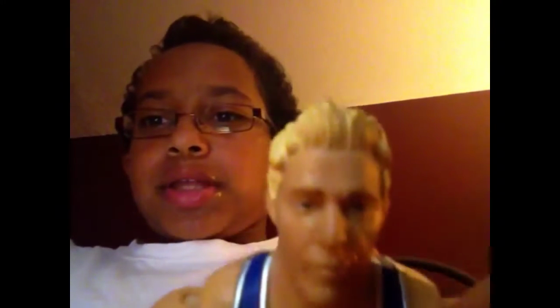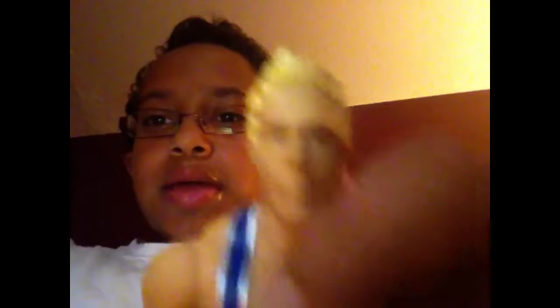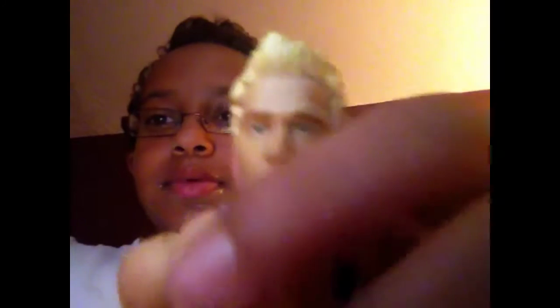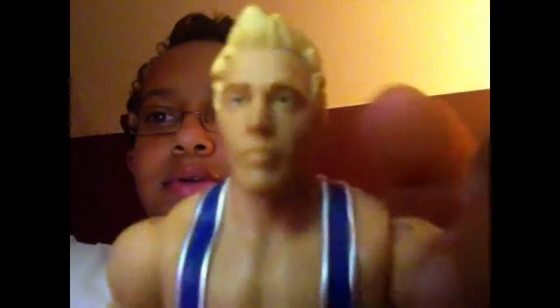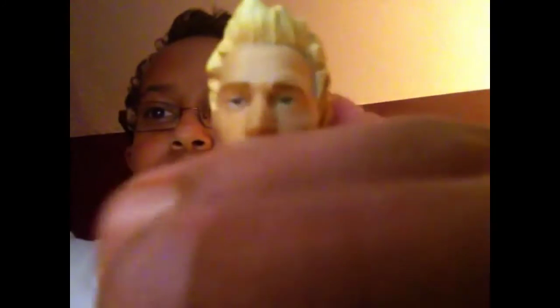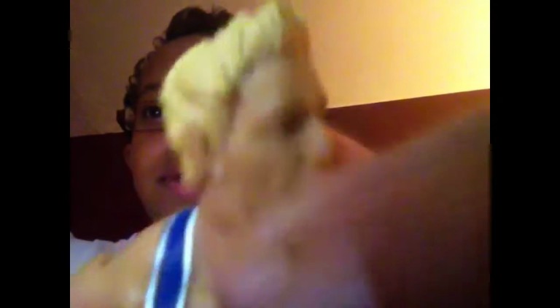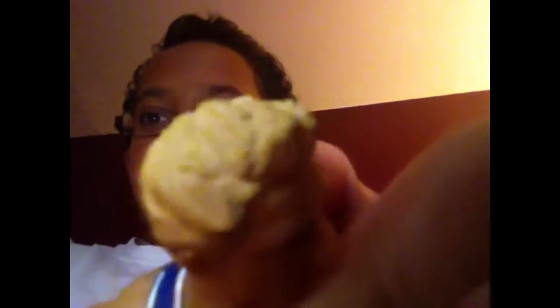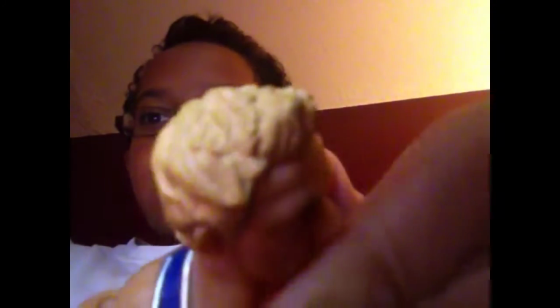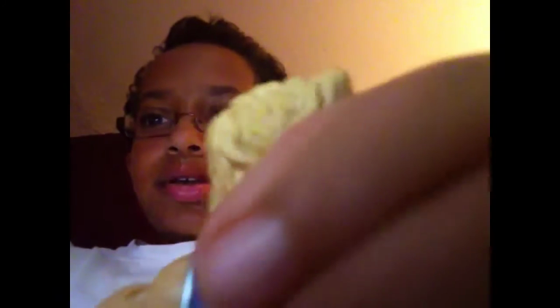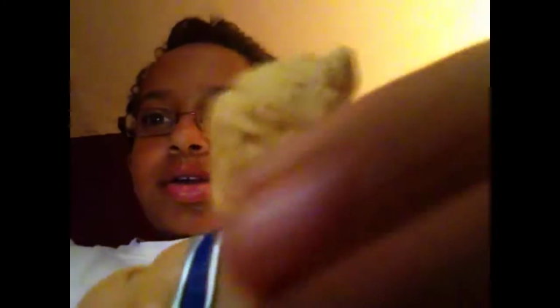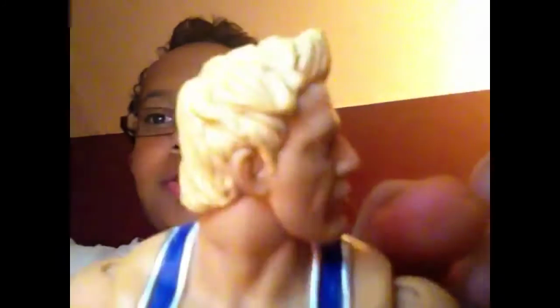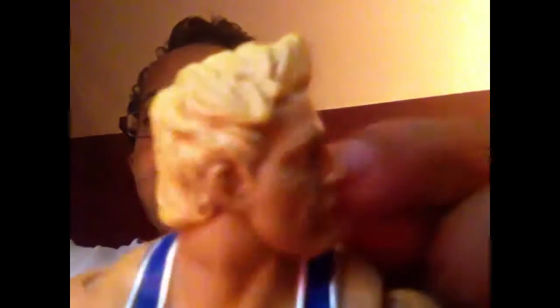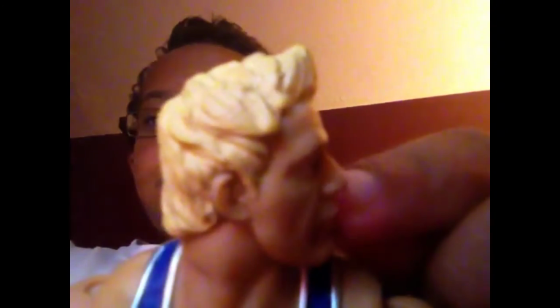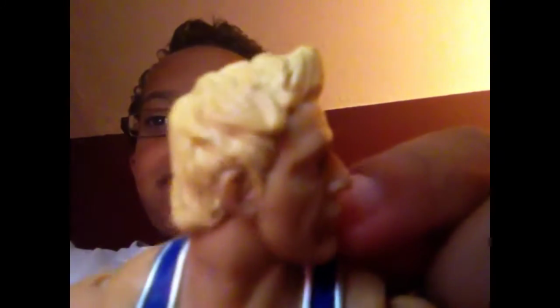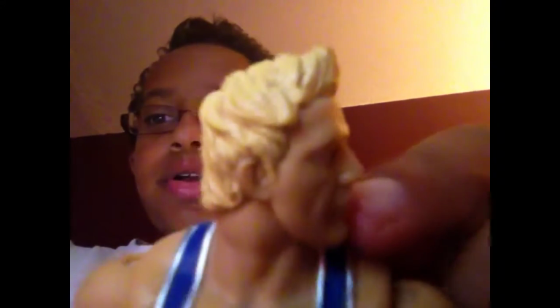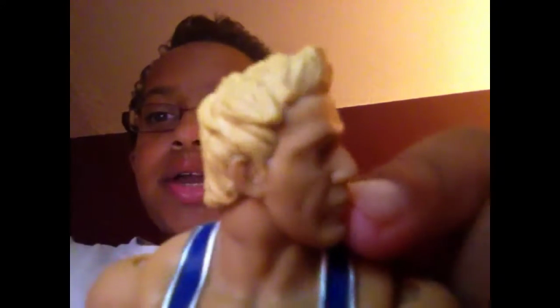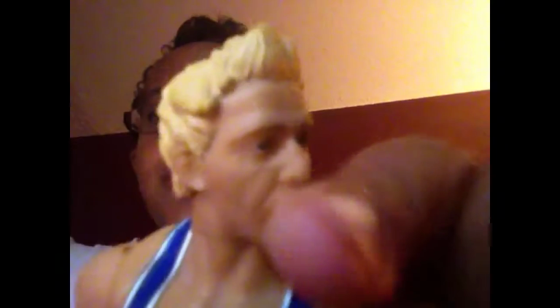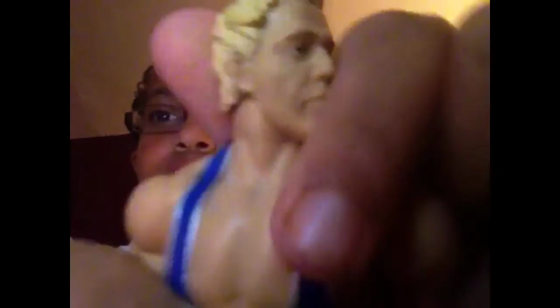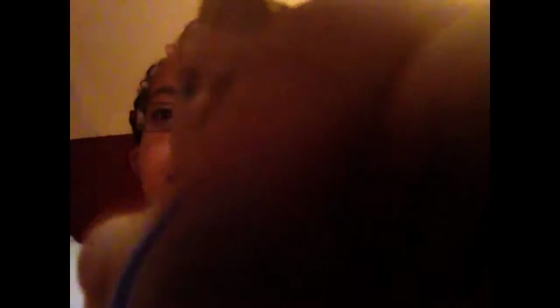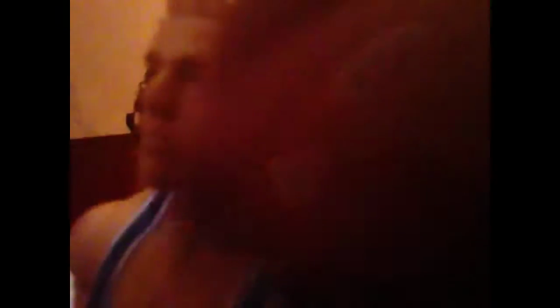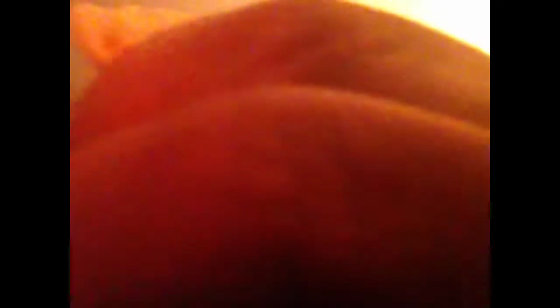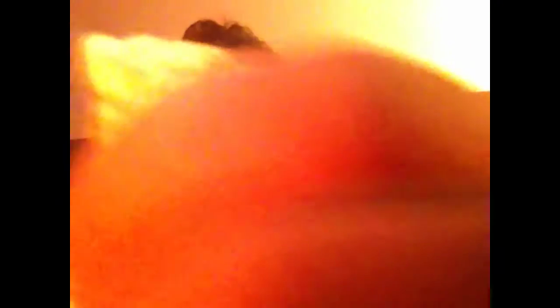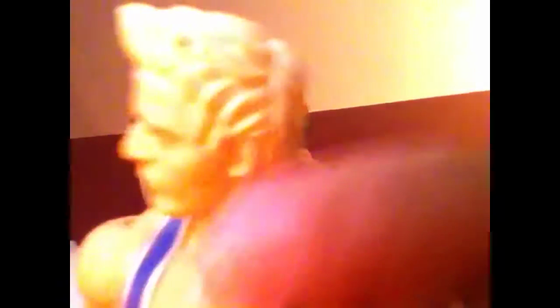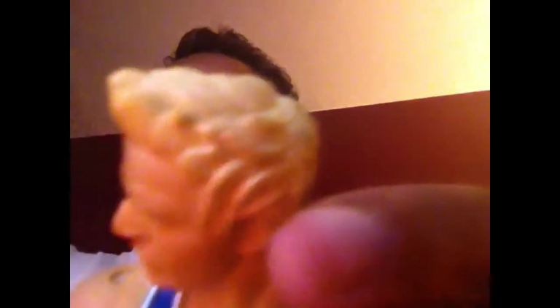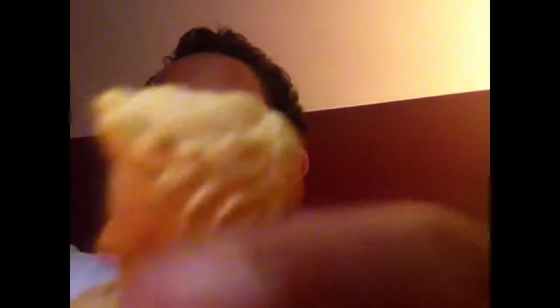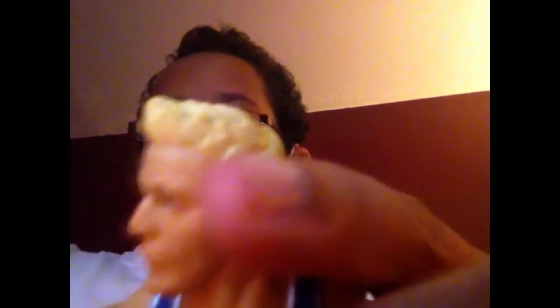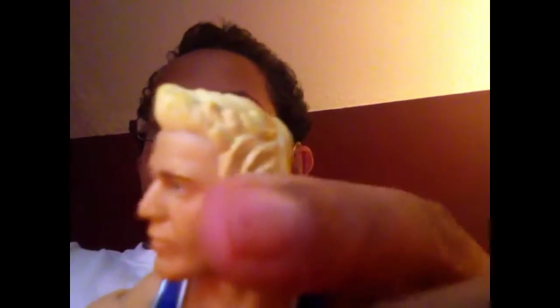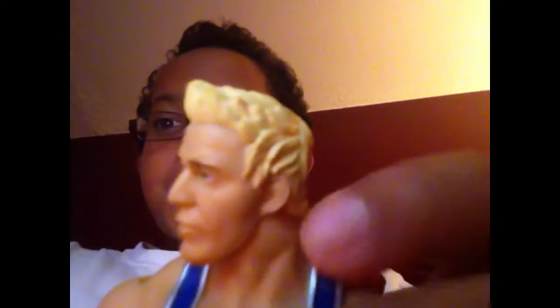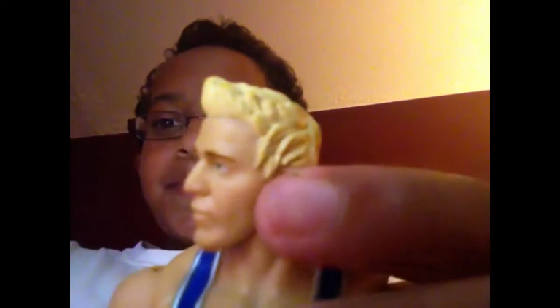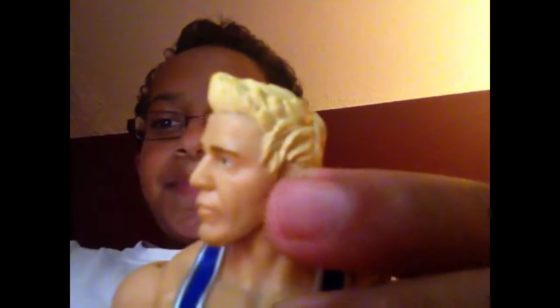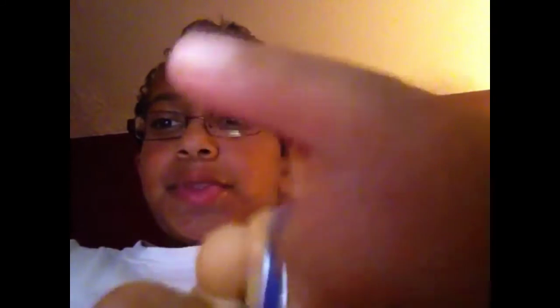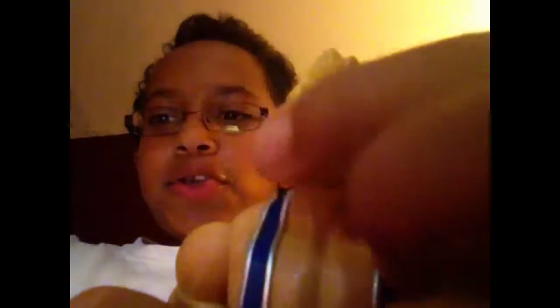First, the head scan — good head scan. Got the blonde hair standing up. Good.